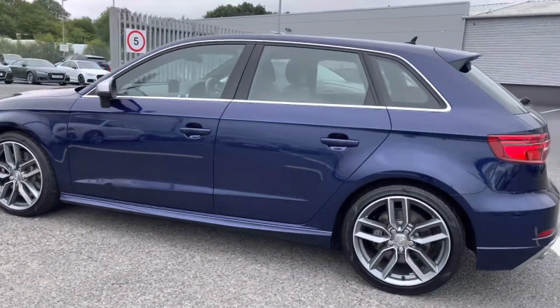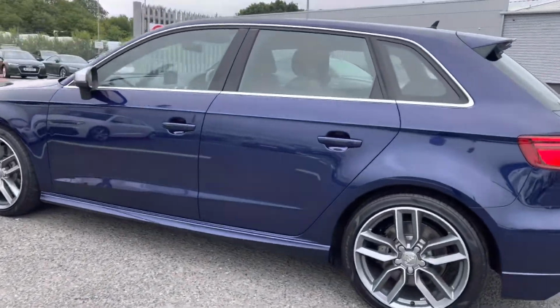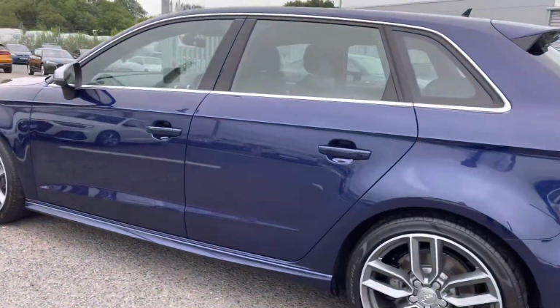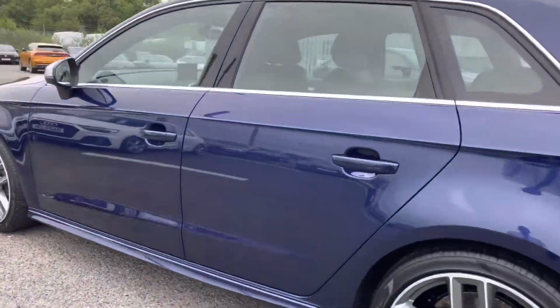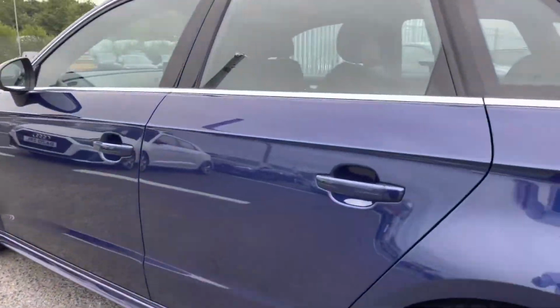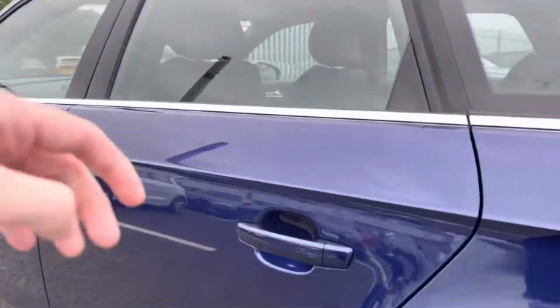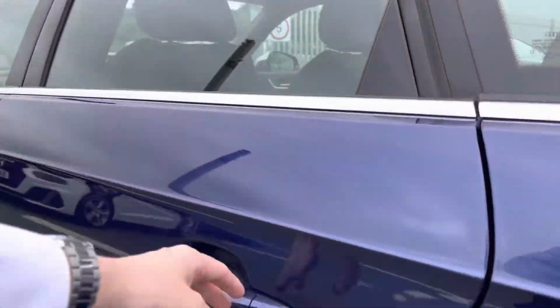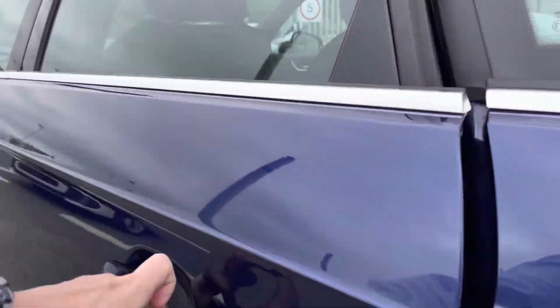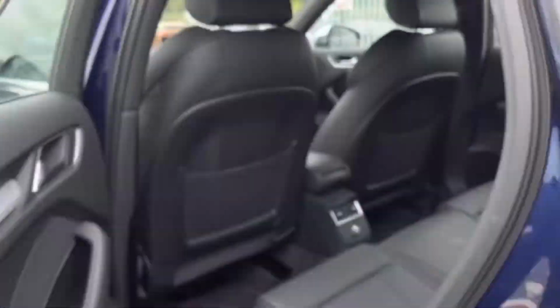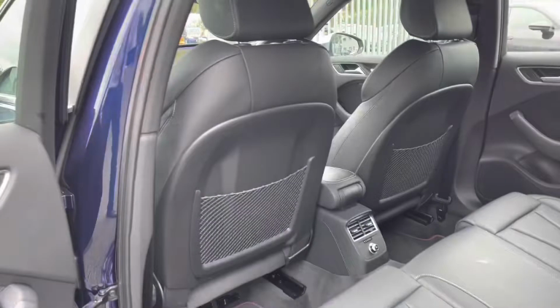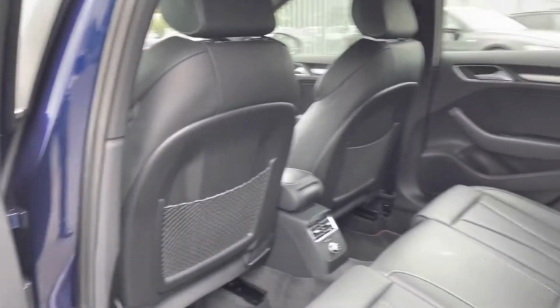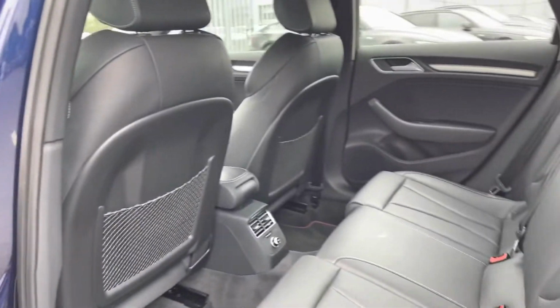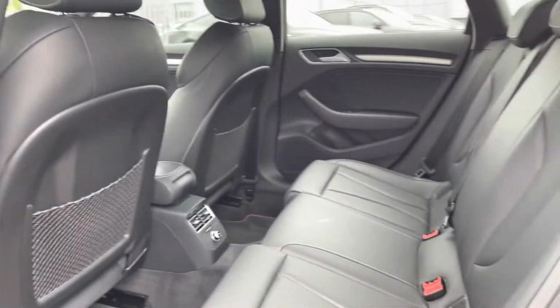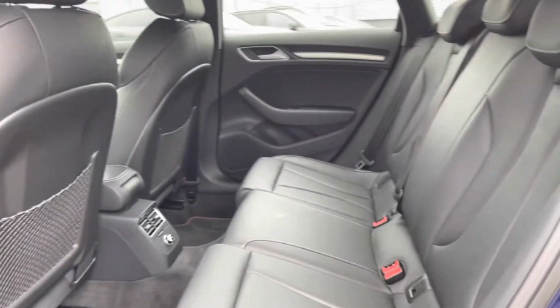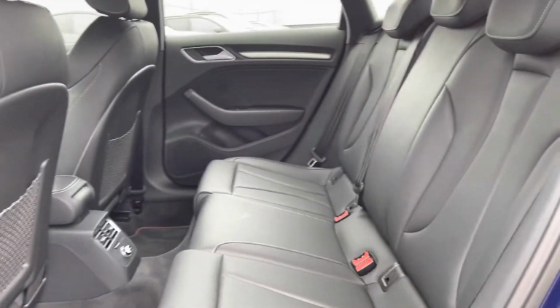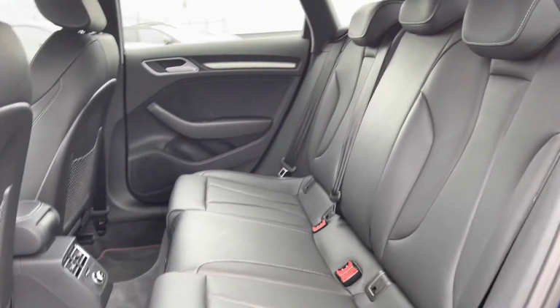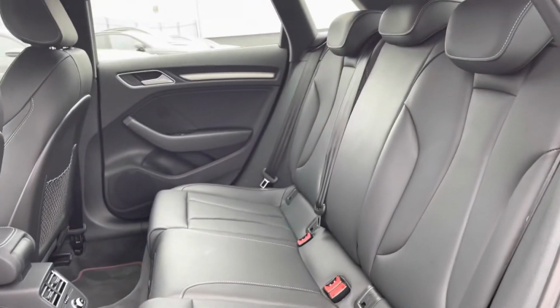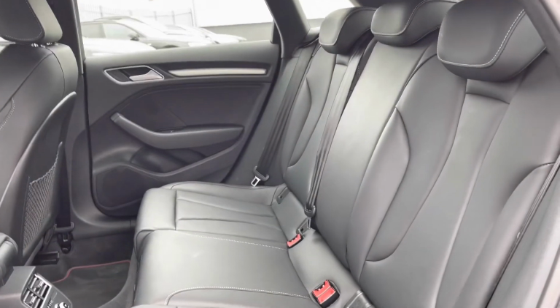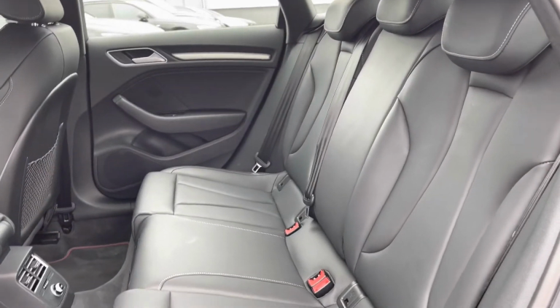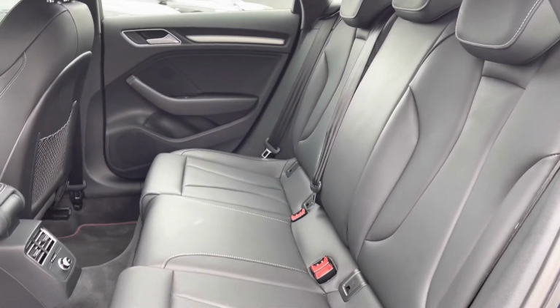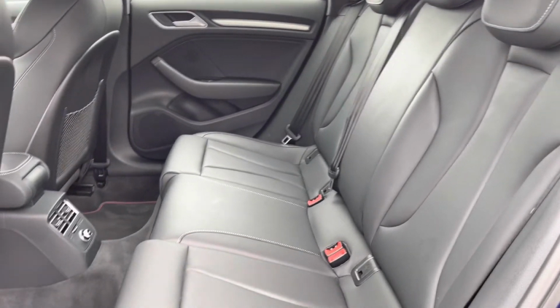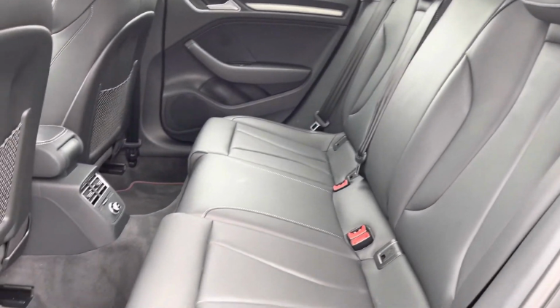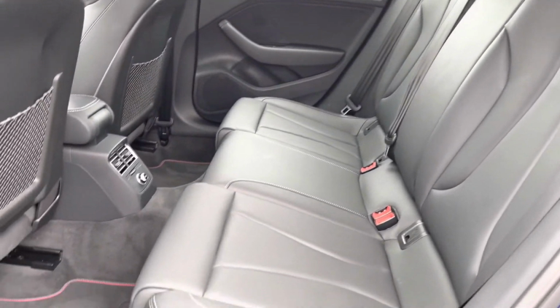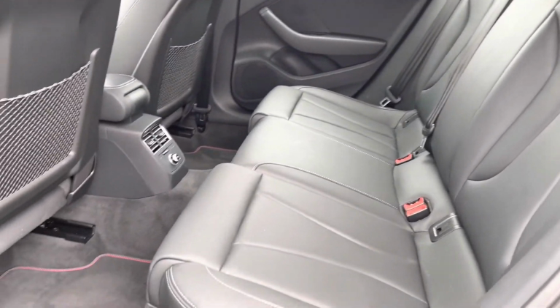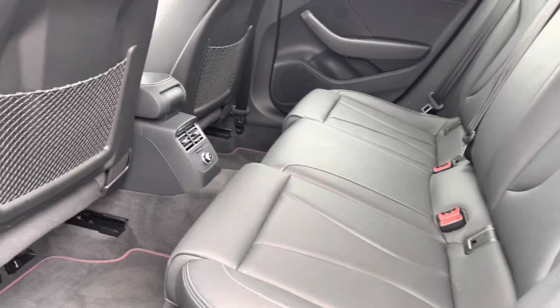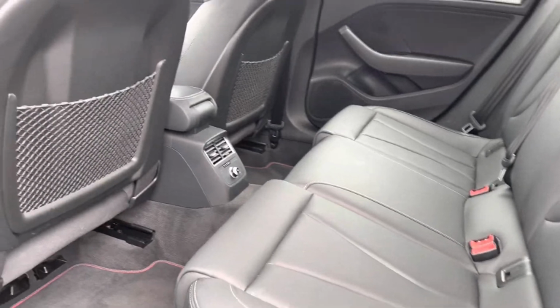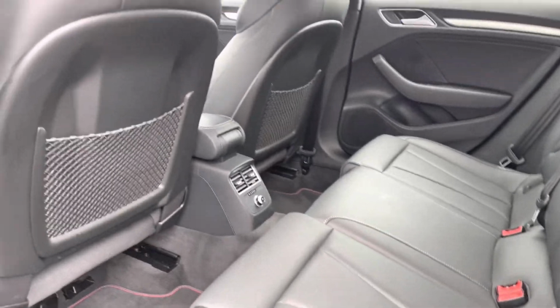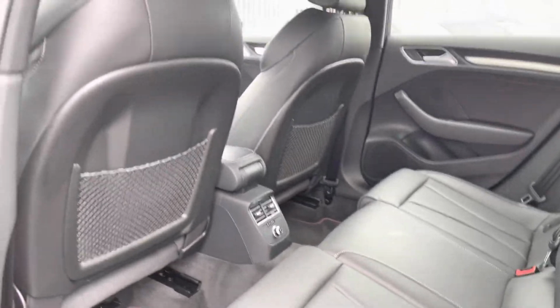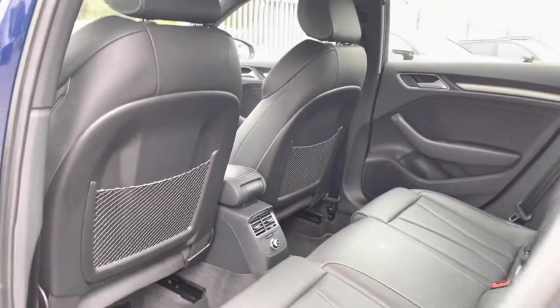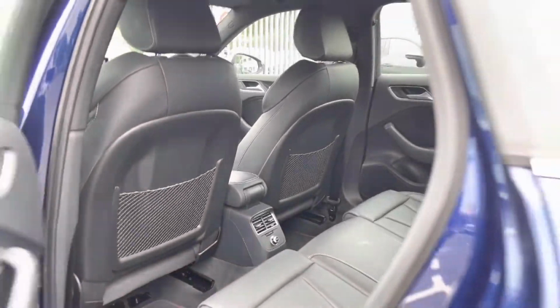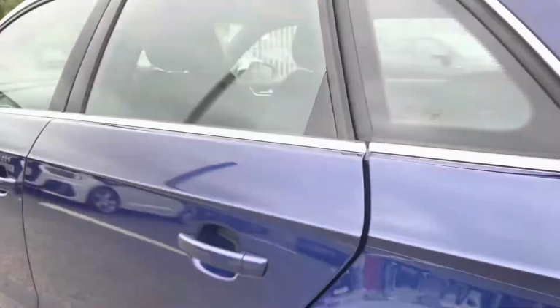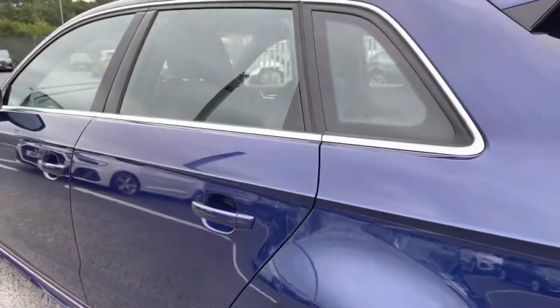I'll give you a quick look at the rear interior now. We've got that full black leather interior, very comfortable to be in. We've got the ISOFIX points located in the rear, and plenty of legroom in the back.